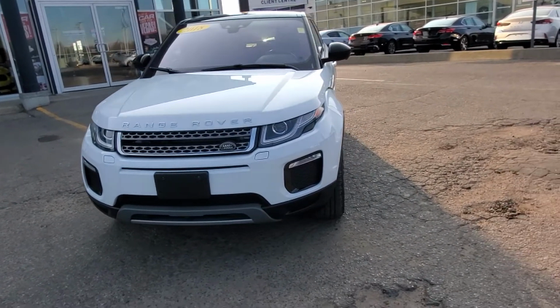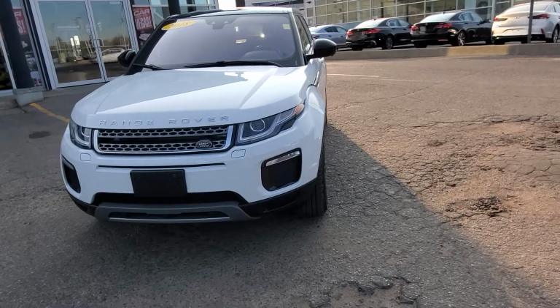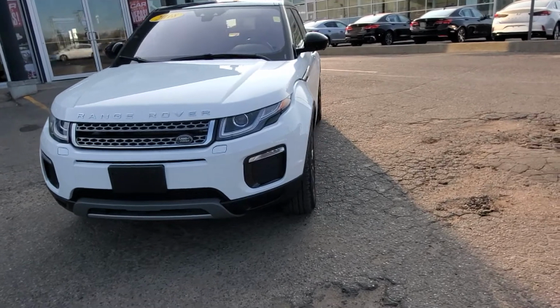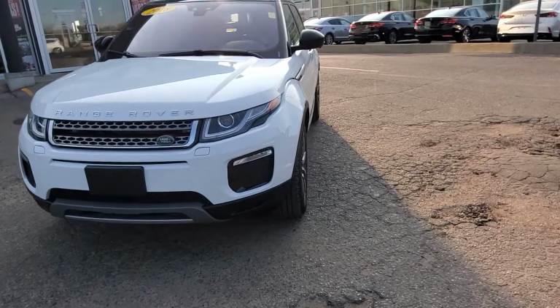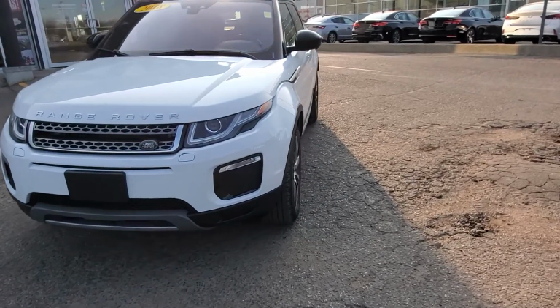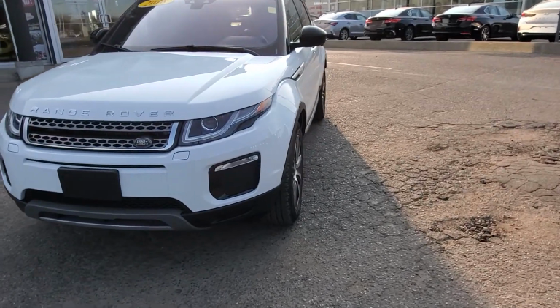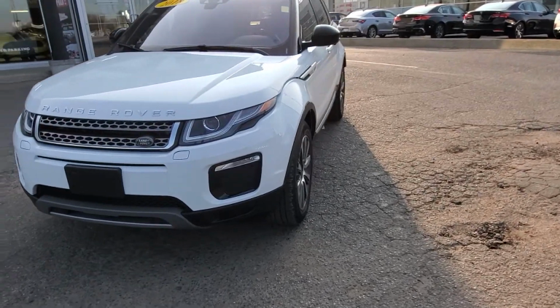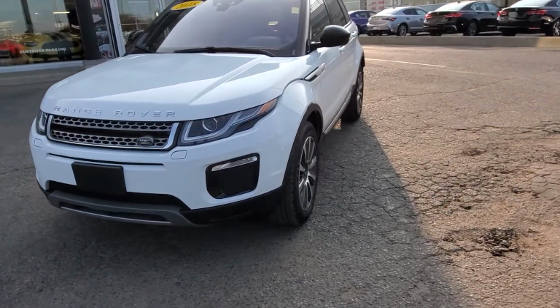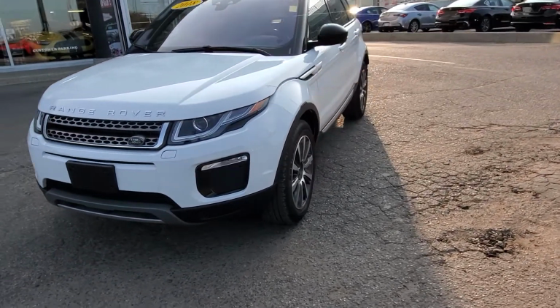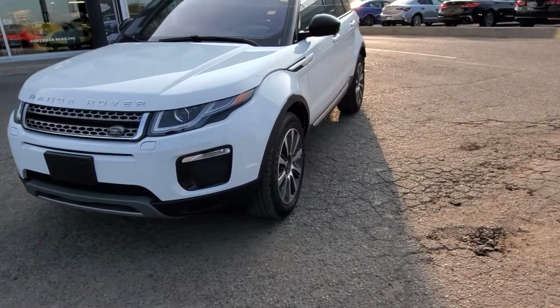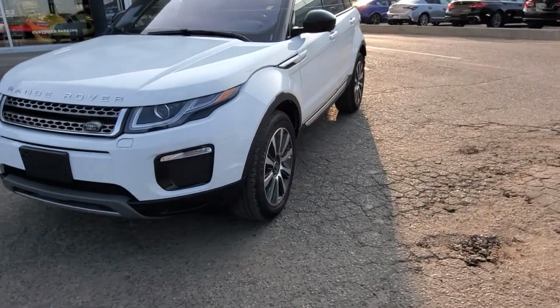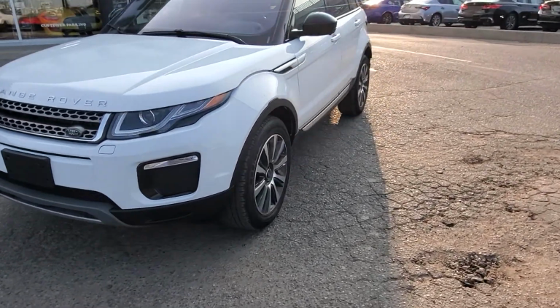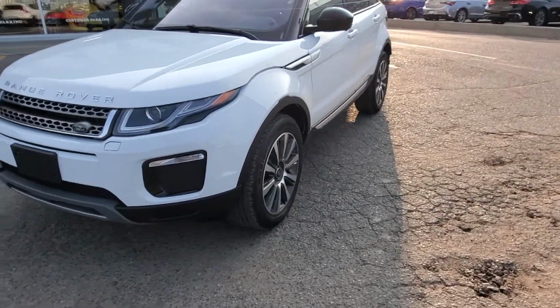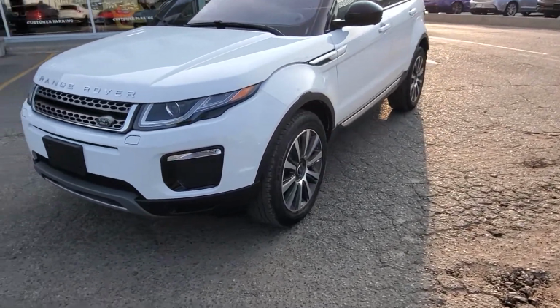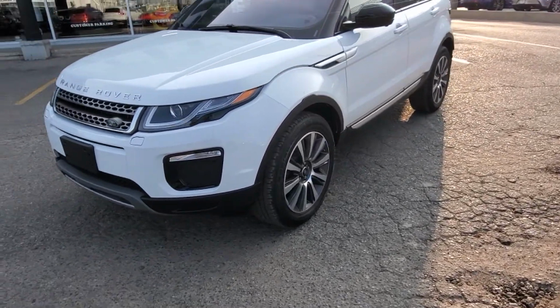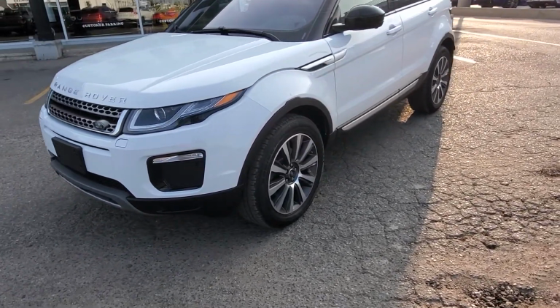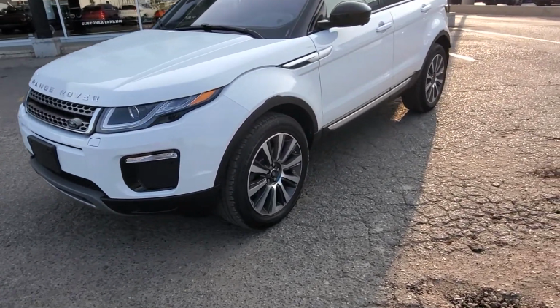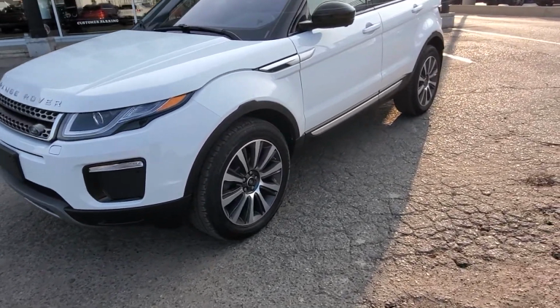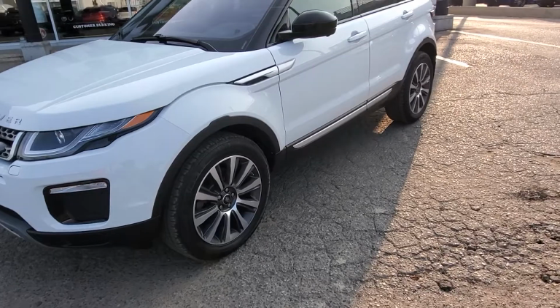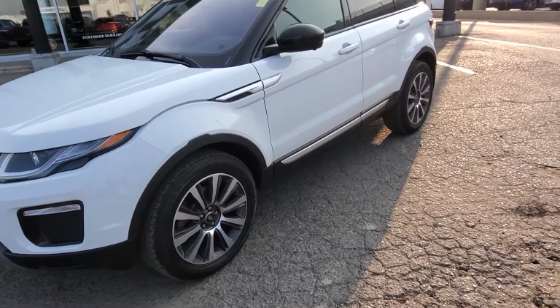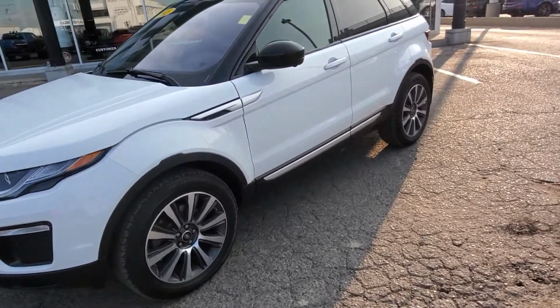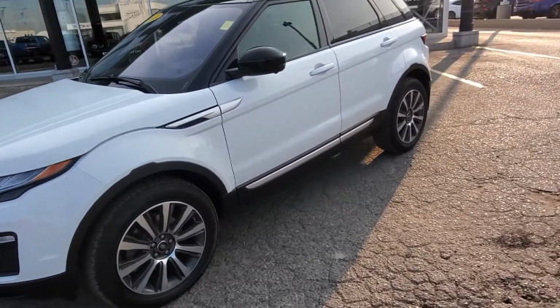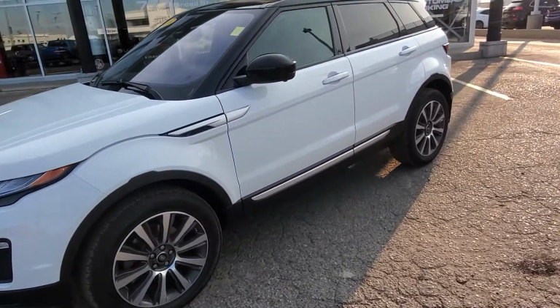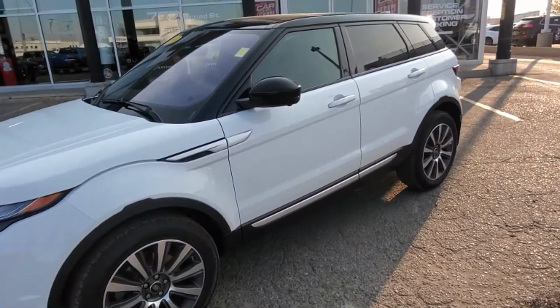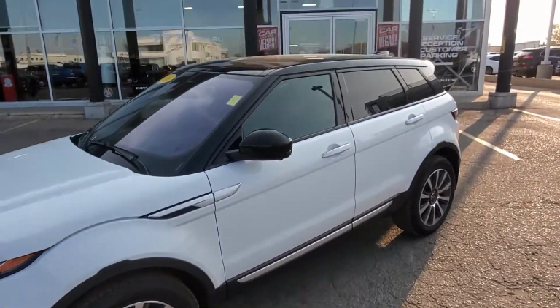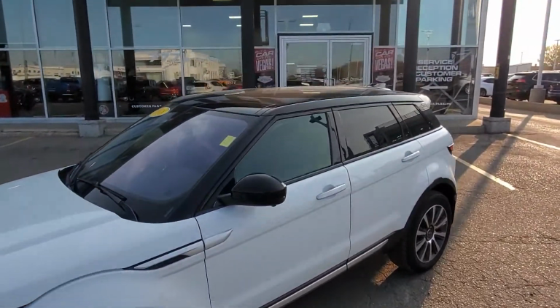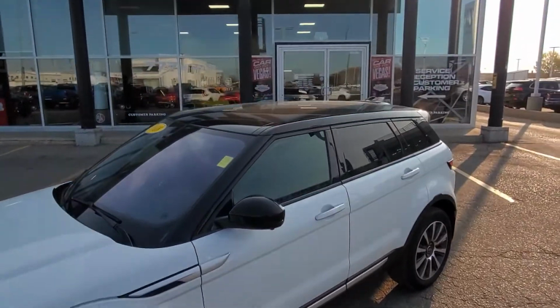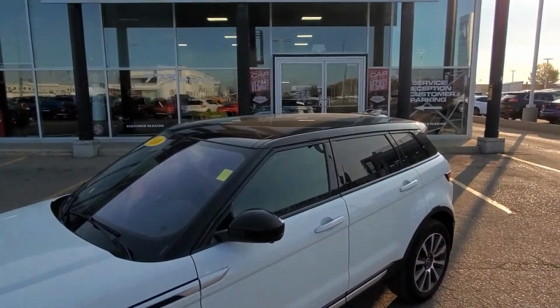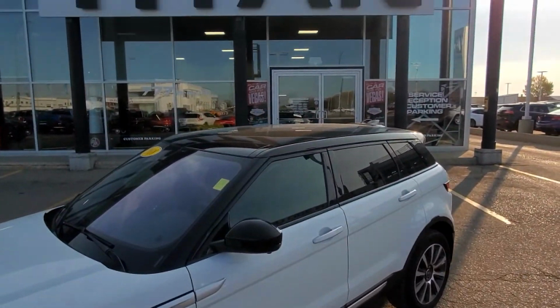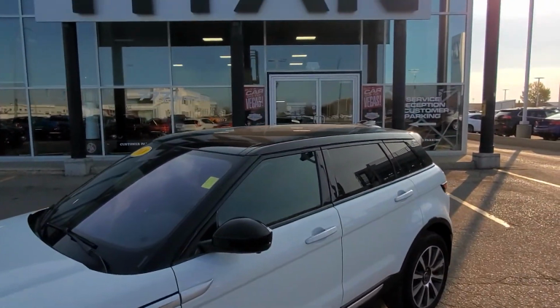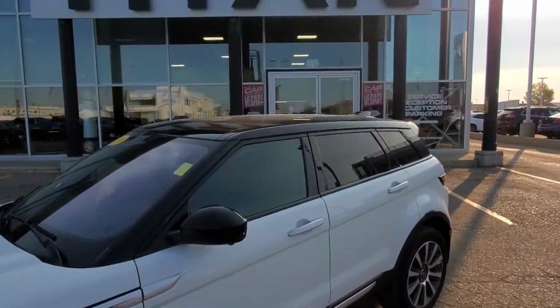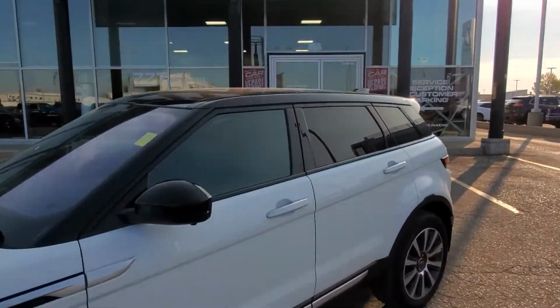This vehicle is very well equipped with a 2 litre turbo, all wheel drive, surround view camera, front and rear parking sensors. This thing can park itself. I love the black roof with the glass roof up there.